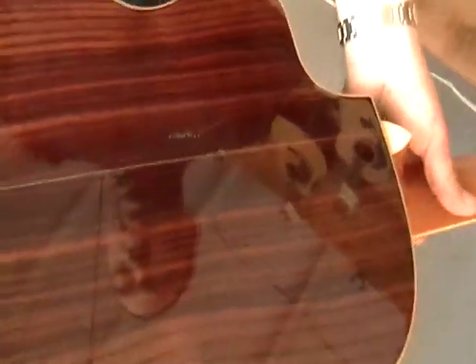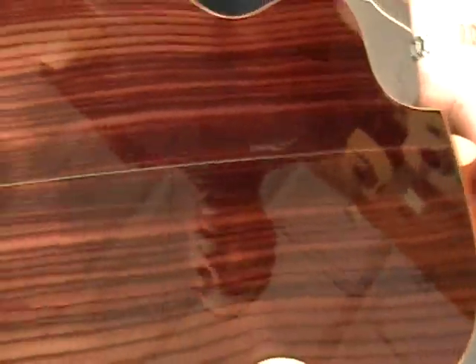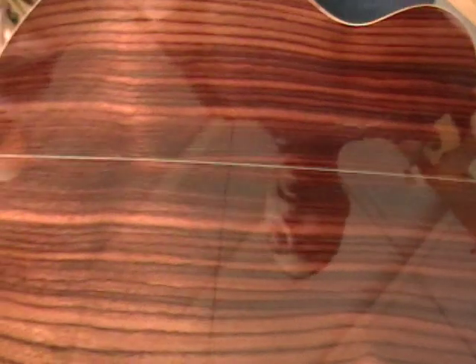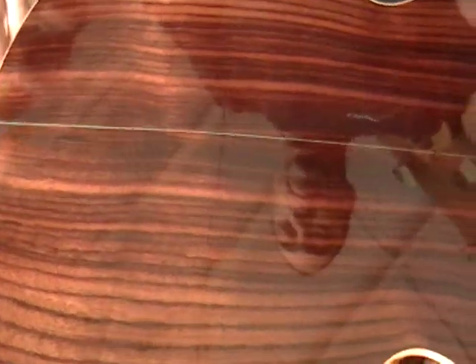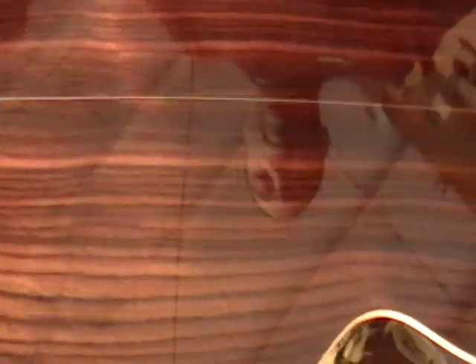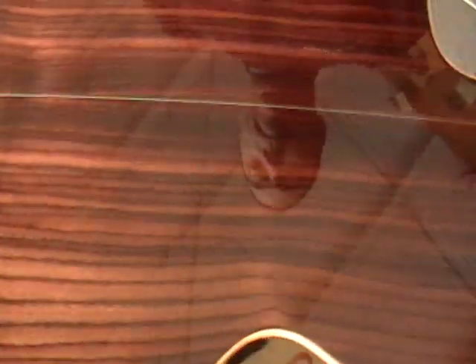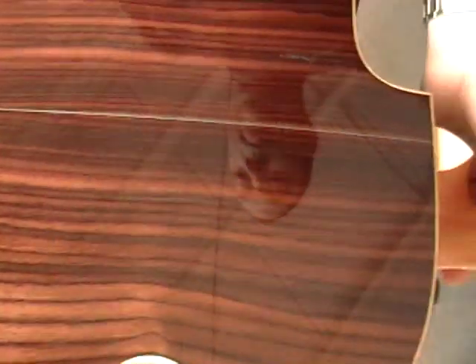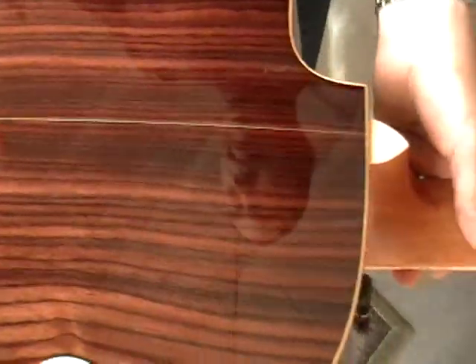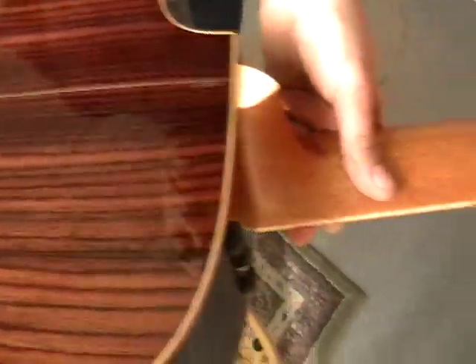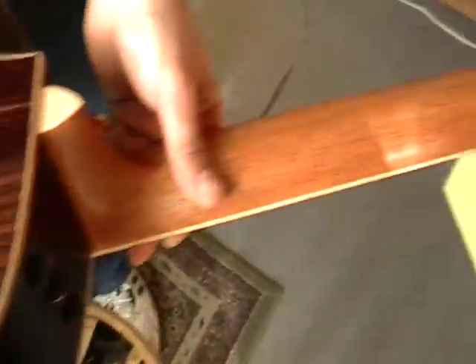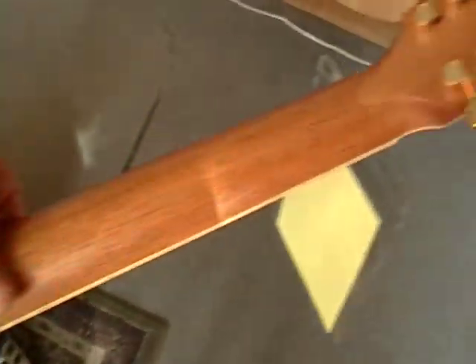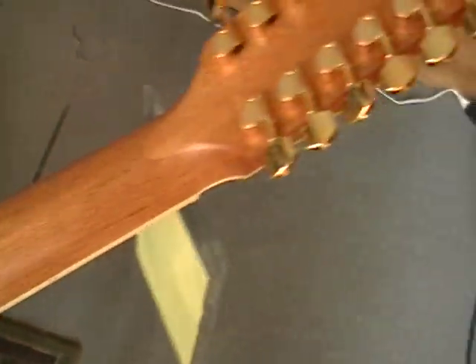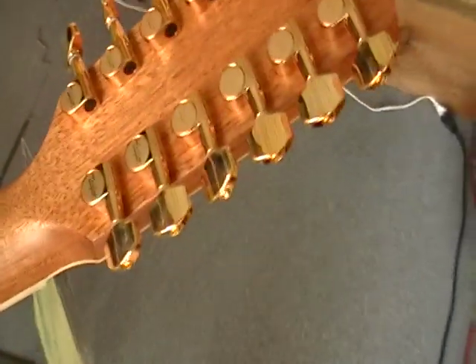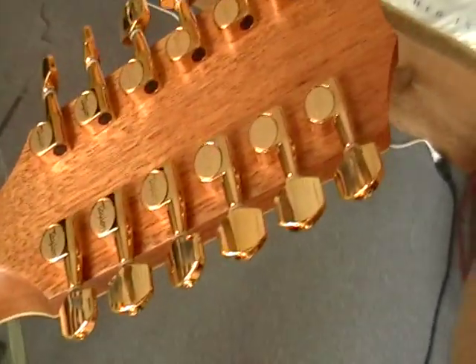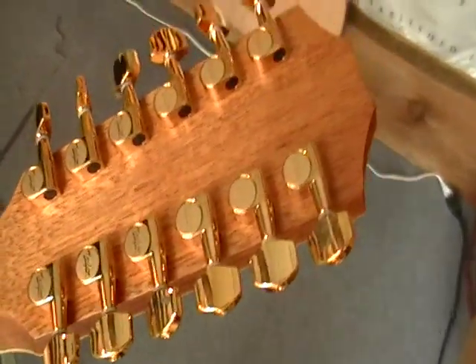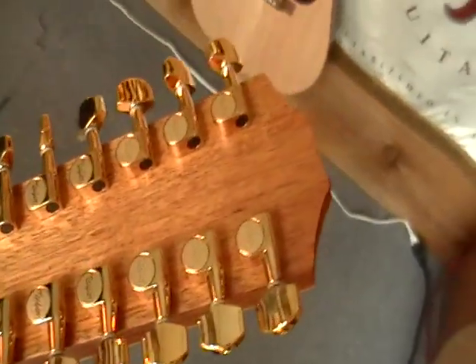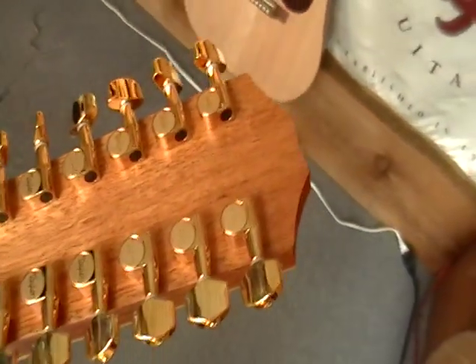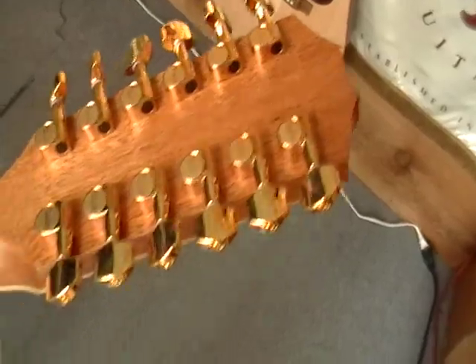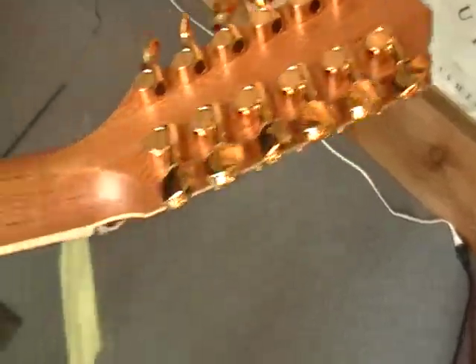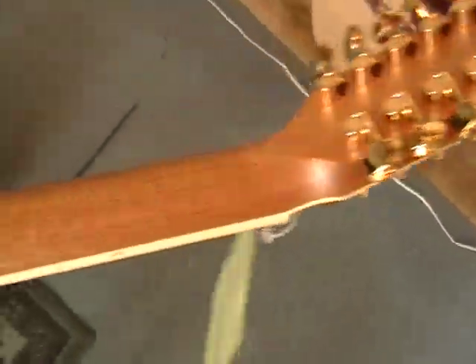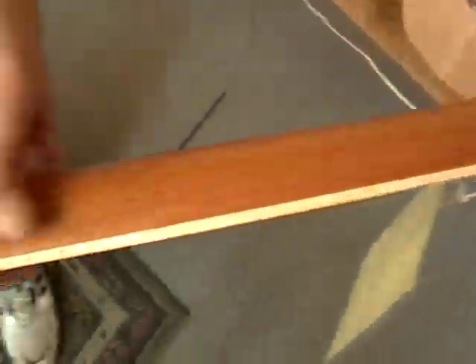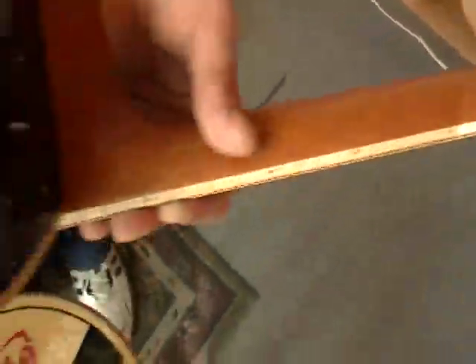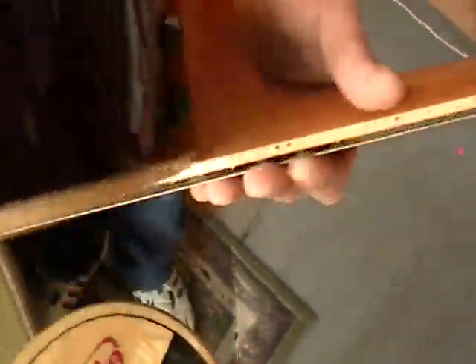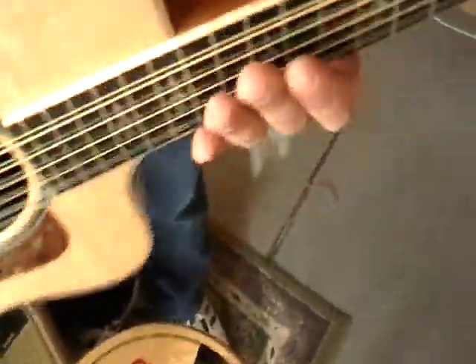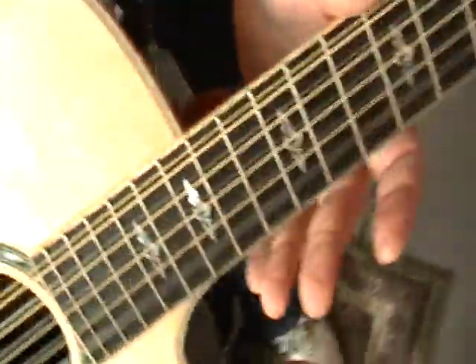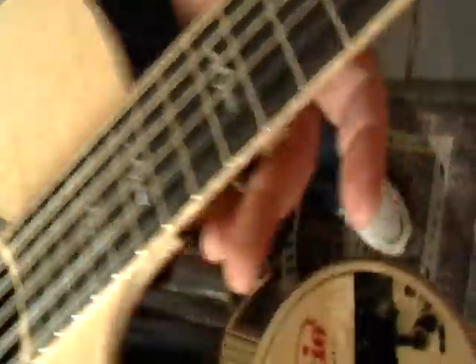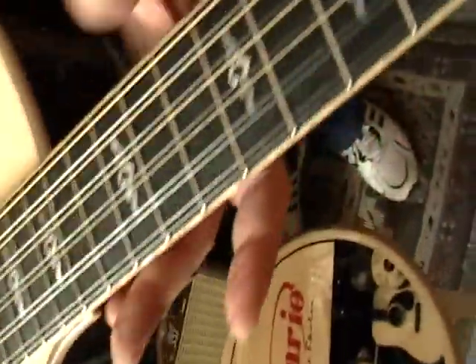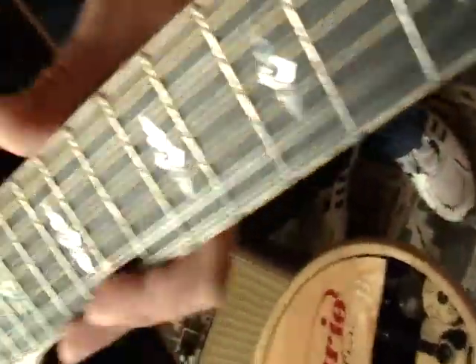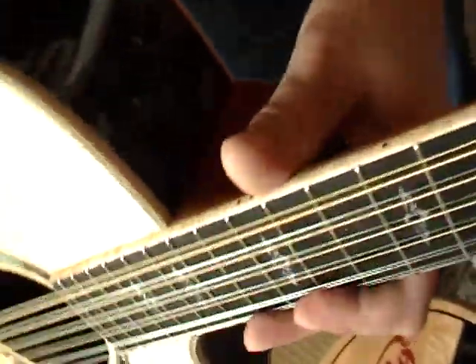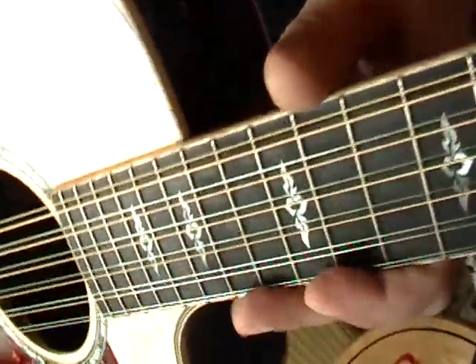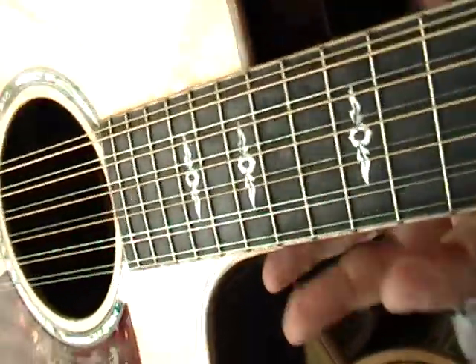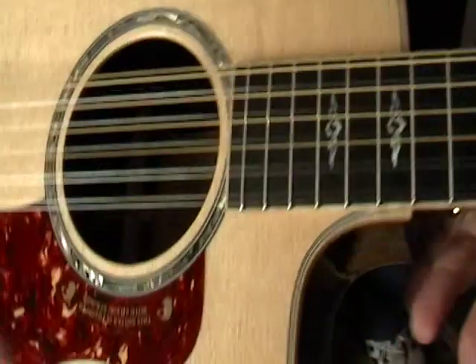That's a nice rosewood isn't it? Beautiful. Beautiful green. Gold hardware. 12-stringer — Expression System built in, yeah, with a cutaway.